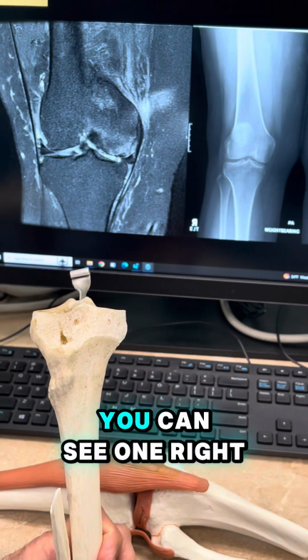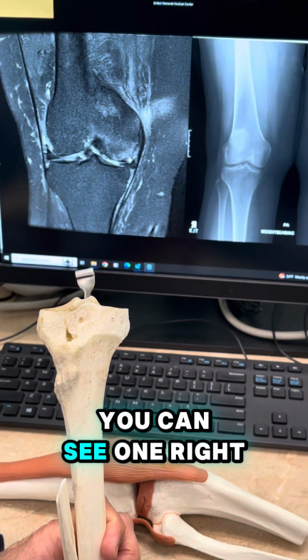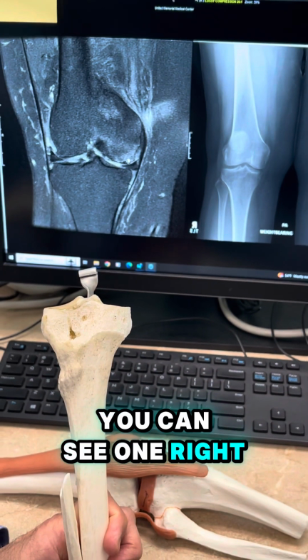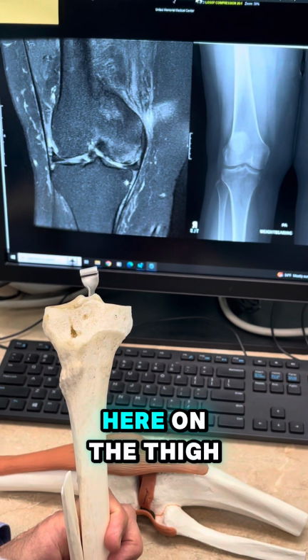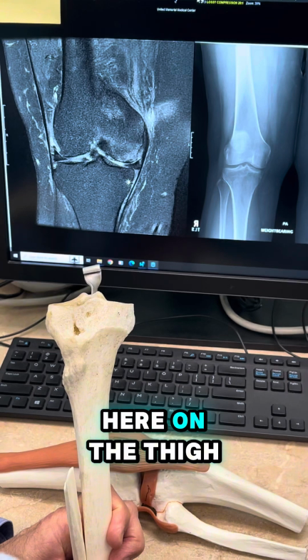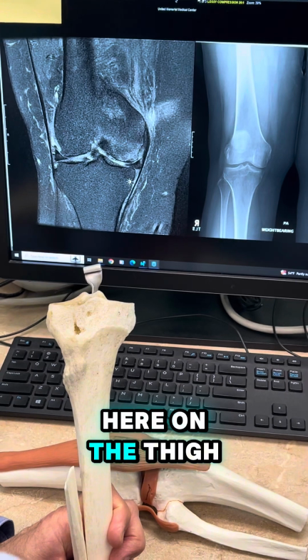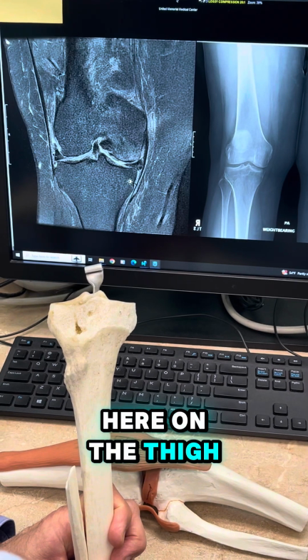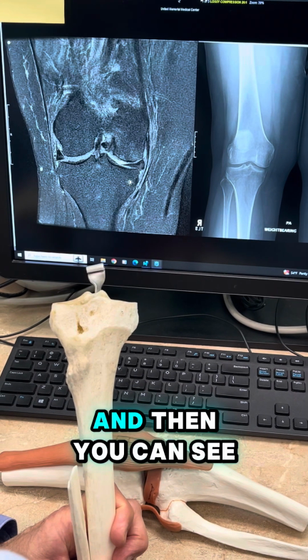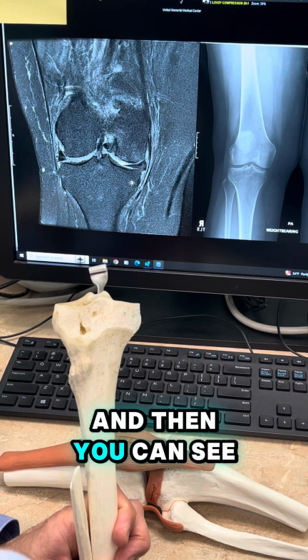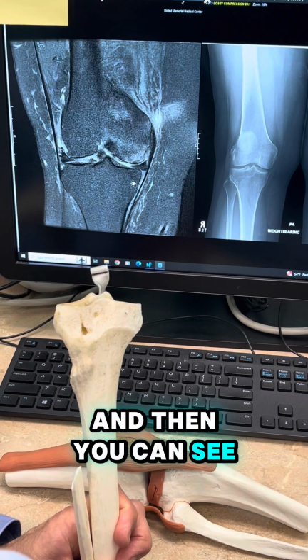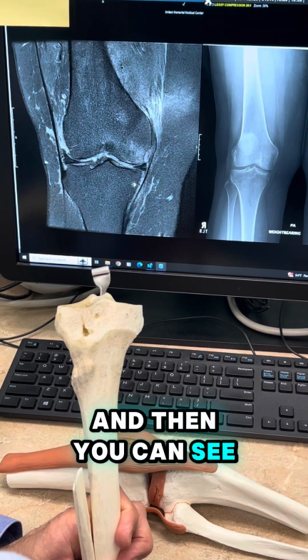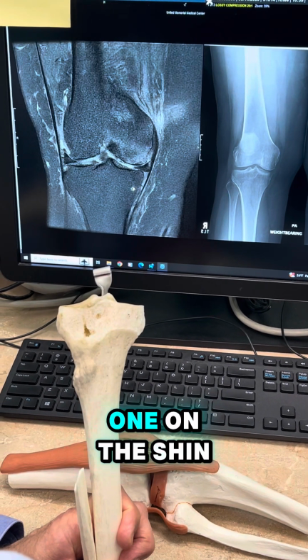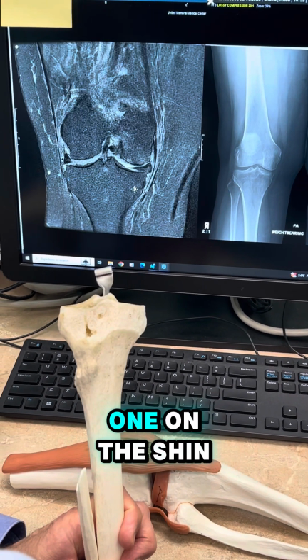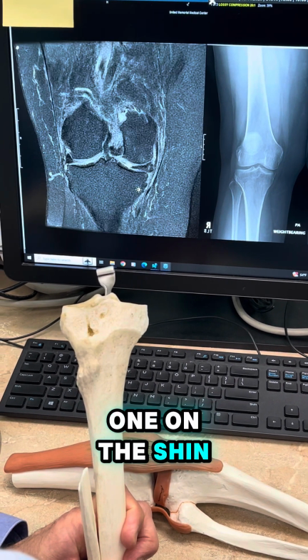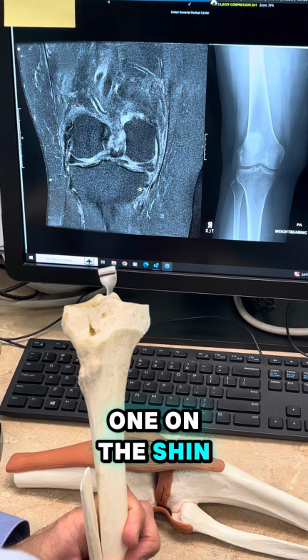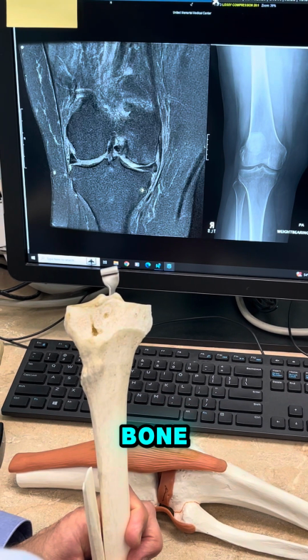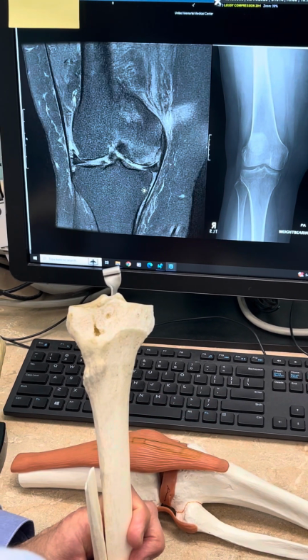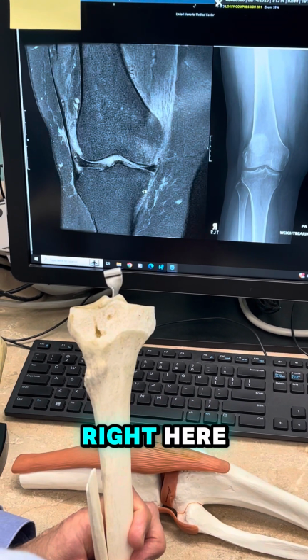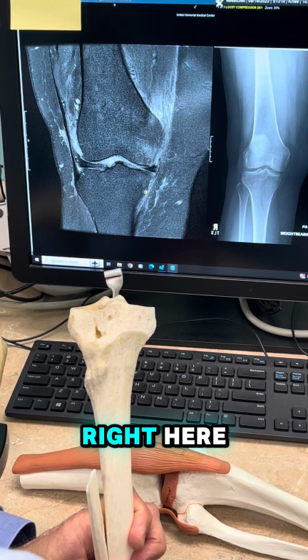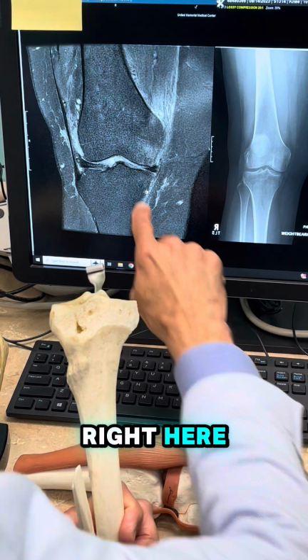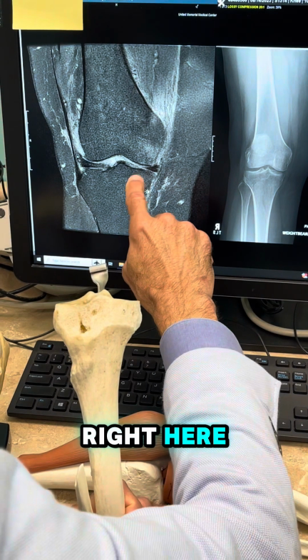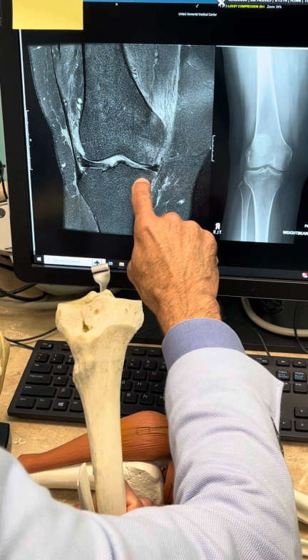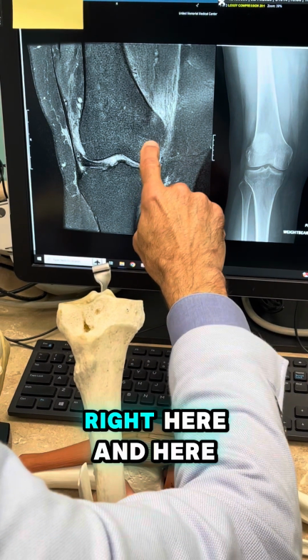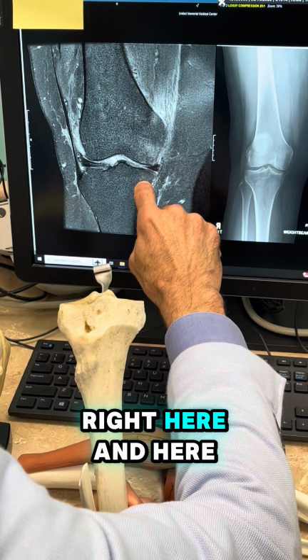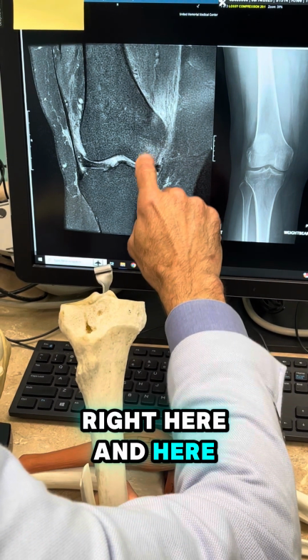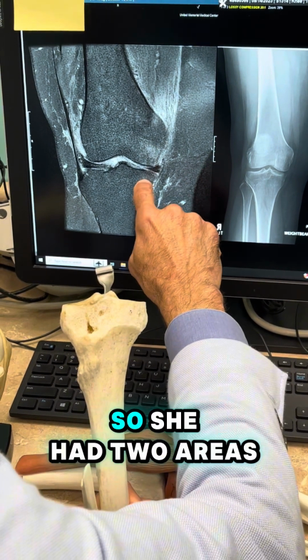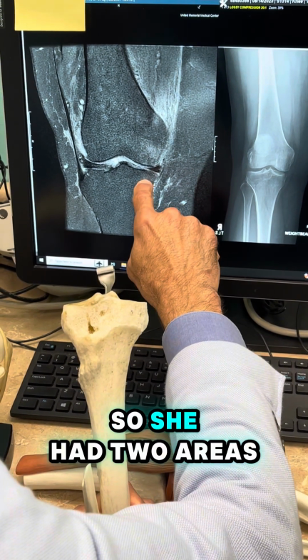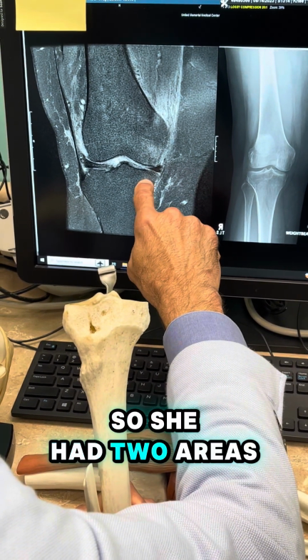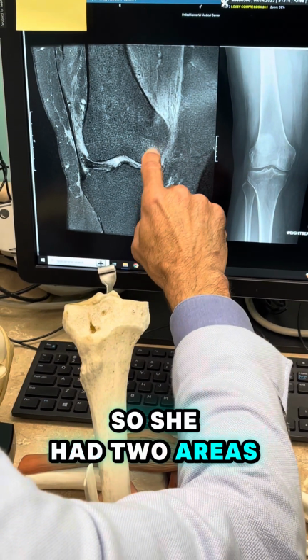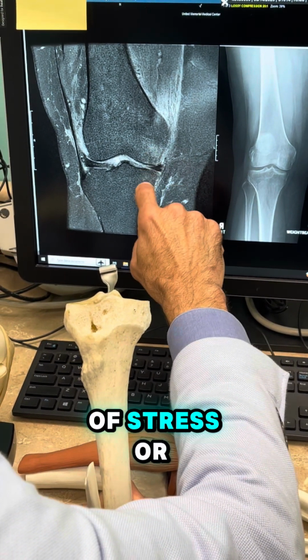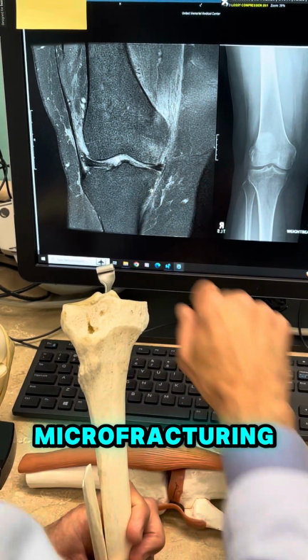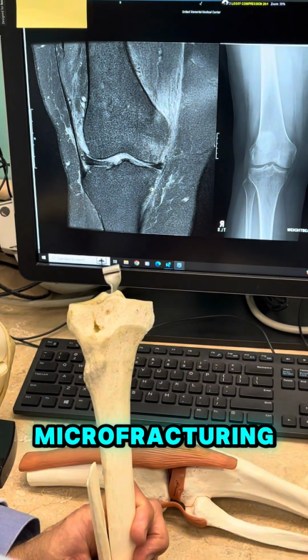You can see one right here on the thigh bone, and then you can see one on the shin bone right here, and here. So she had two areas of stress or microfracturing.